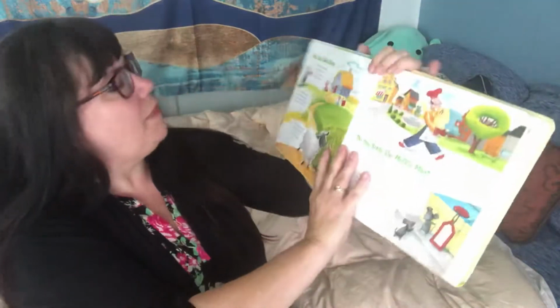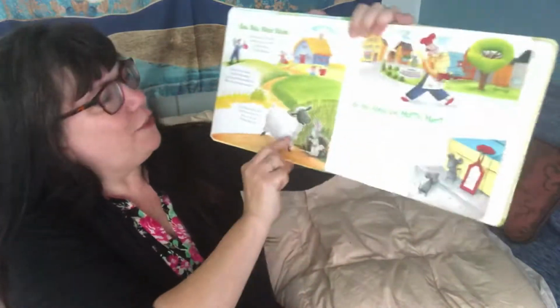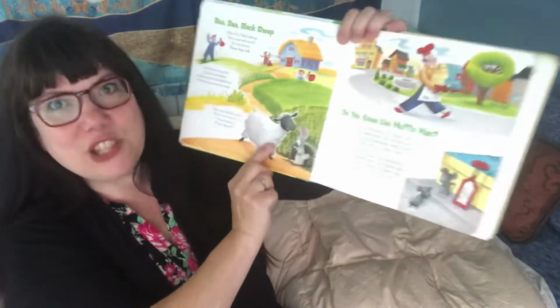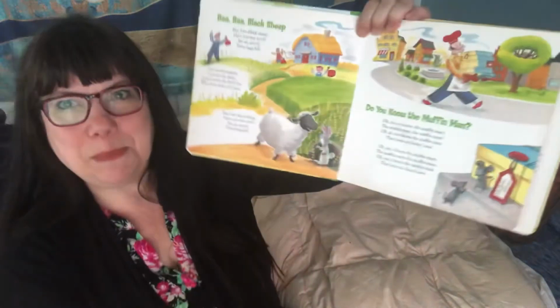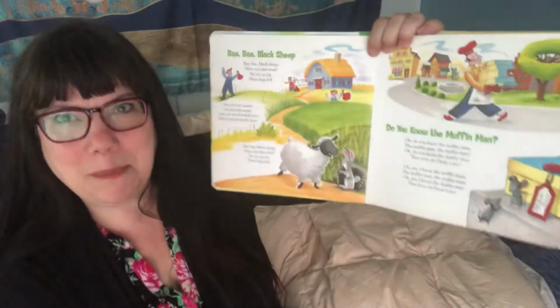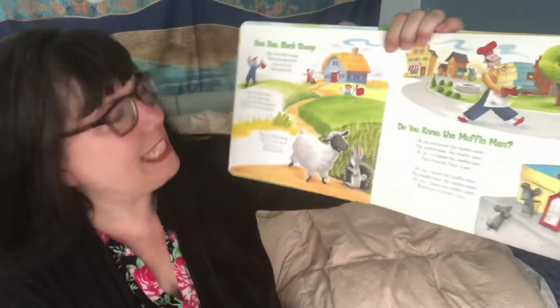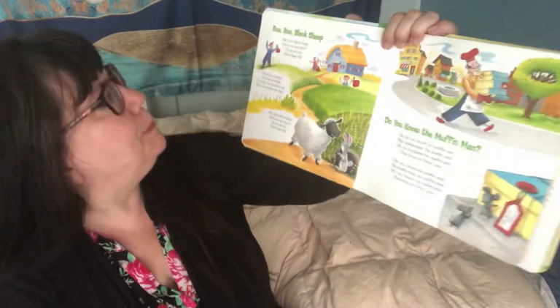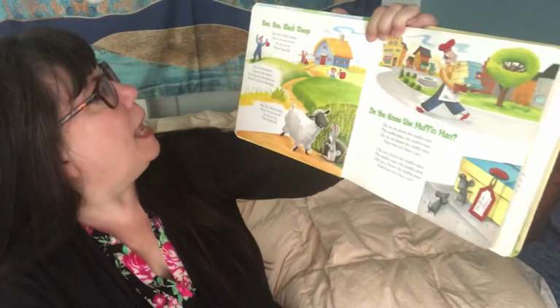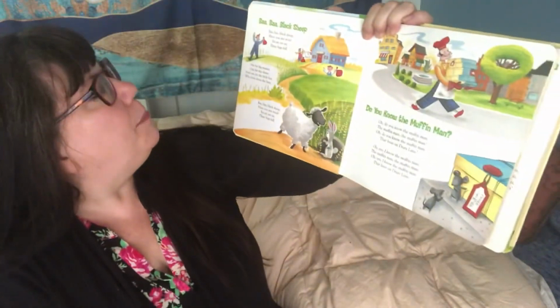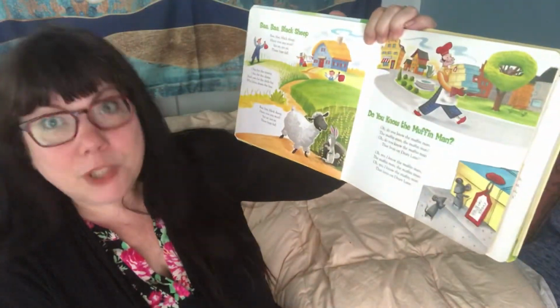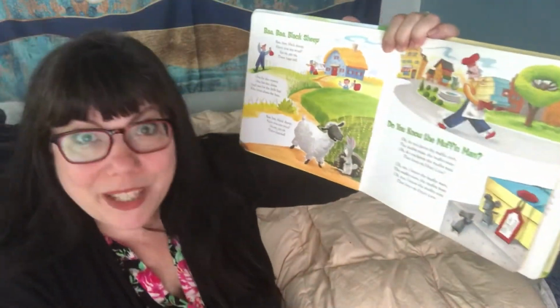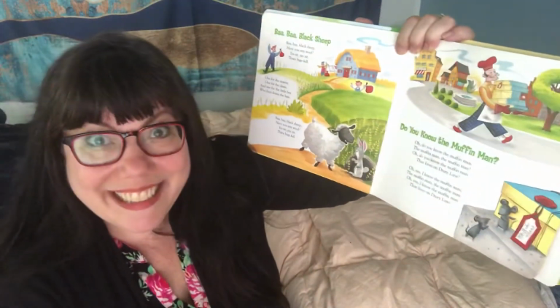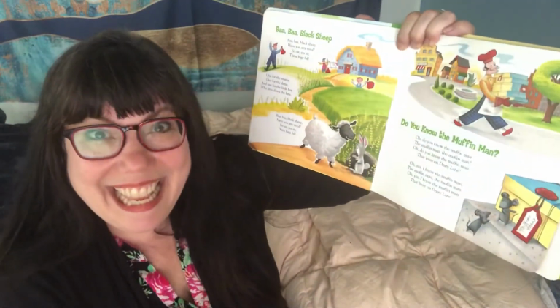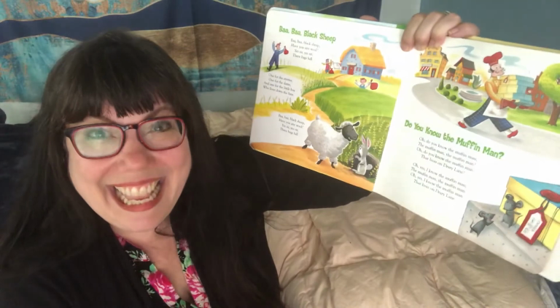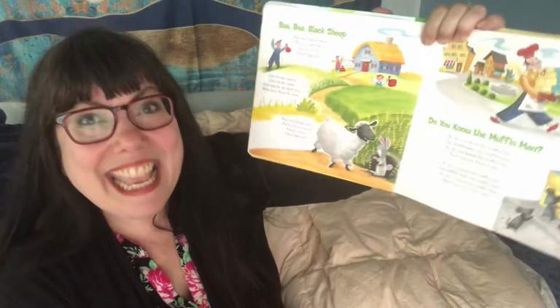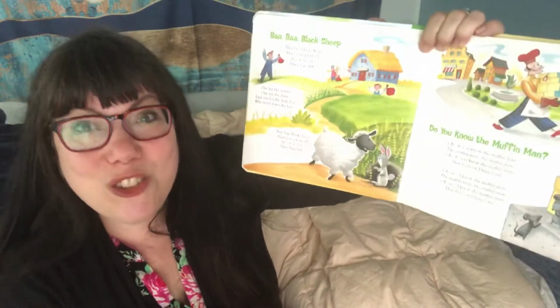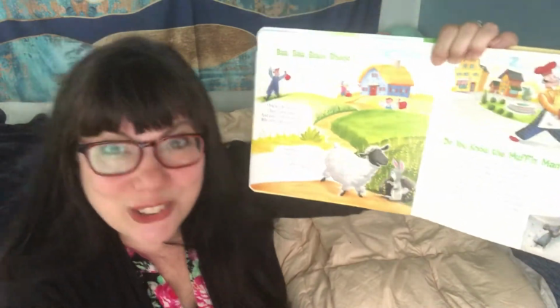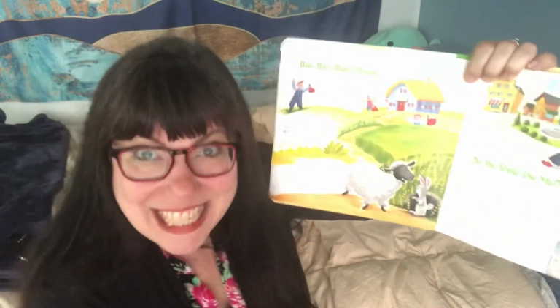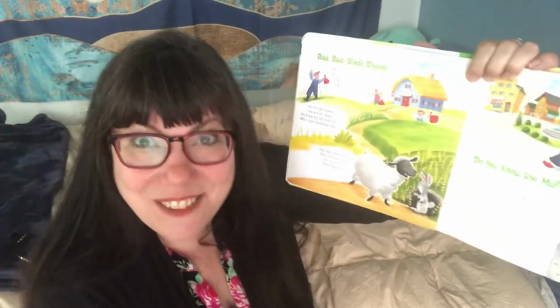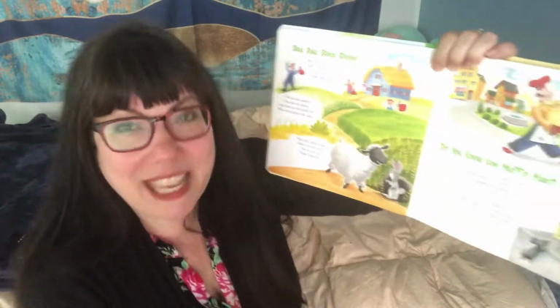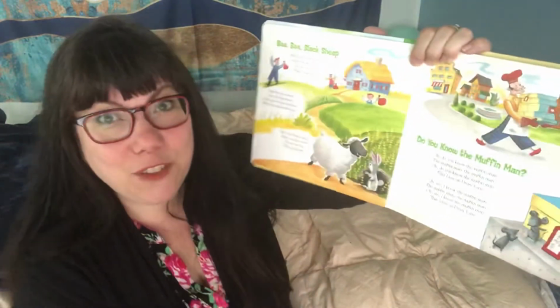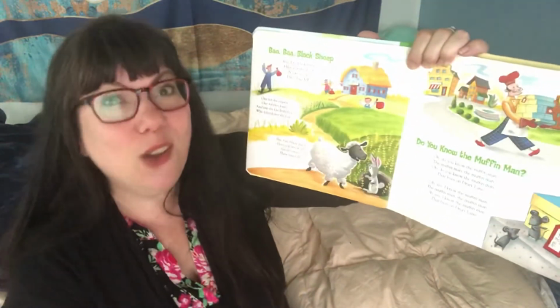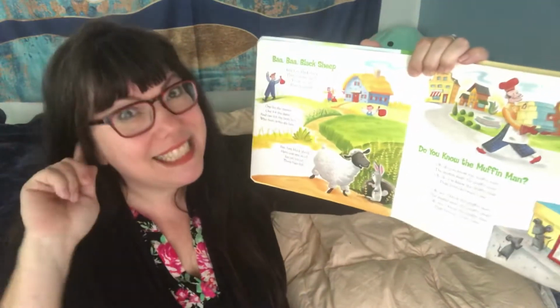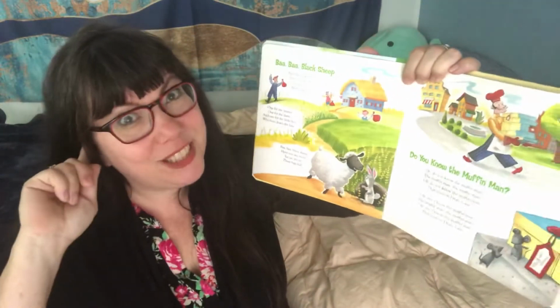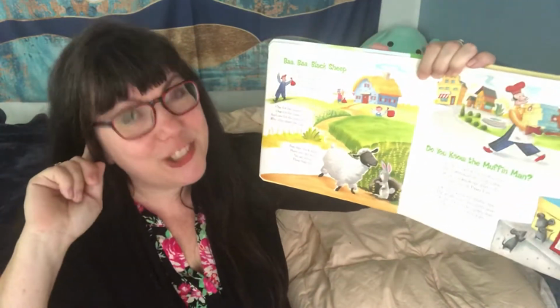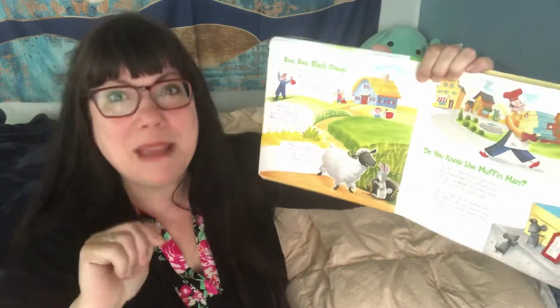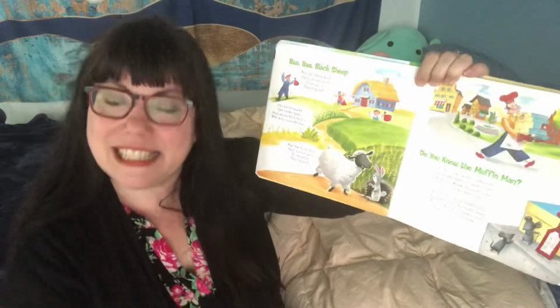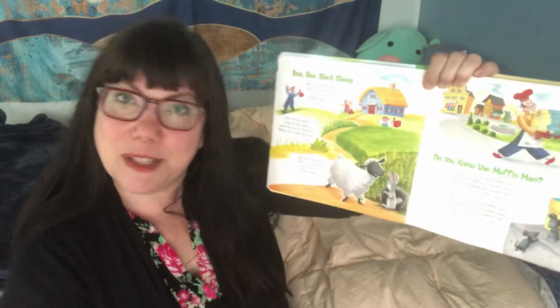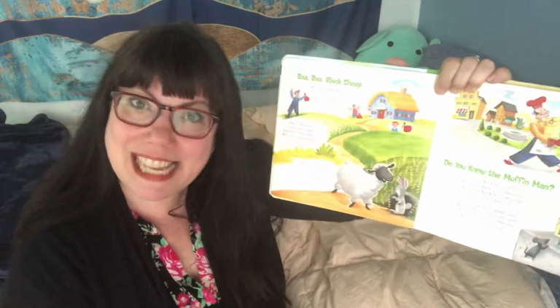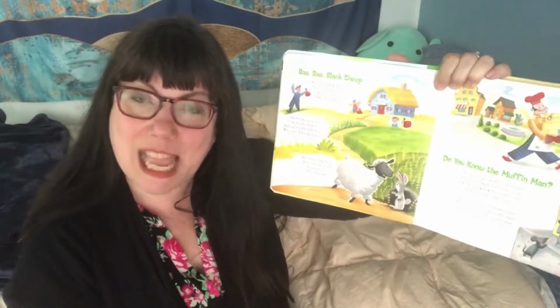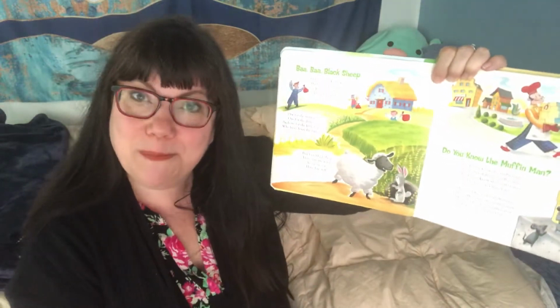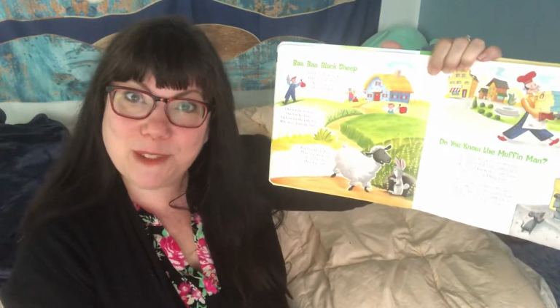The first song is Baa Baa Black Sheep. Do you know it? If you do, you gotta sing it with me. And if you don't, listen to it the first time and then sing it with me the second time.